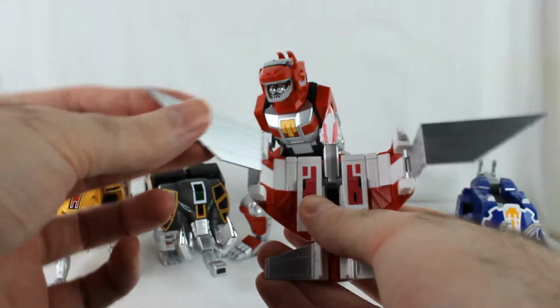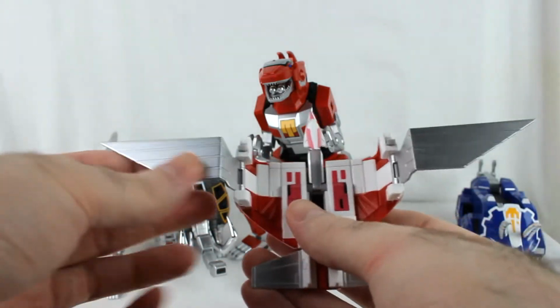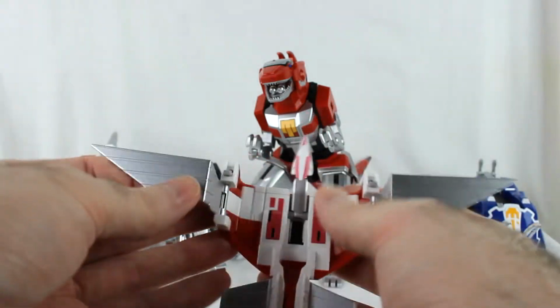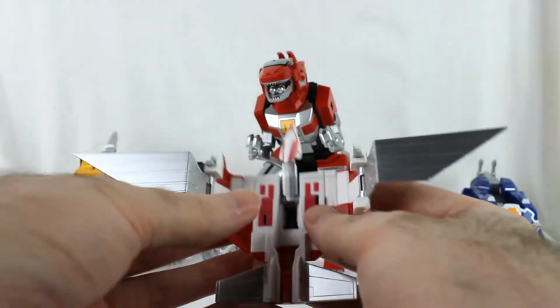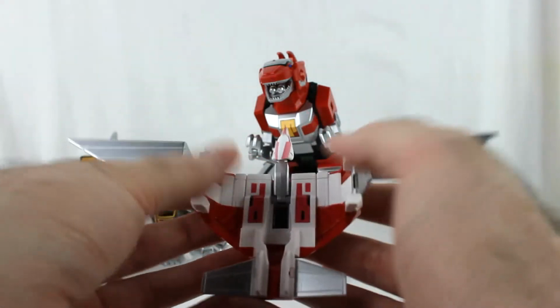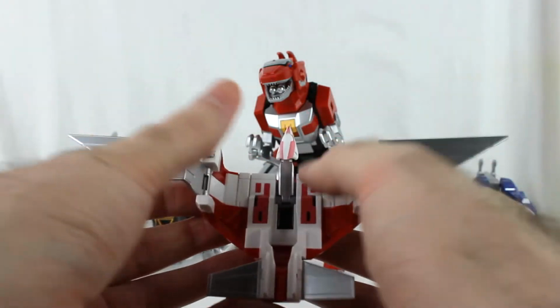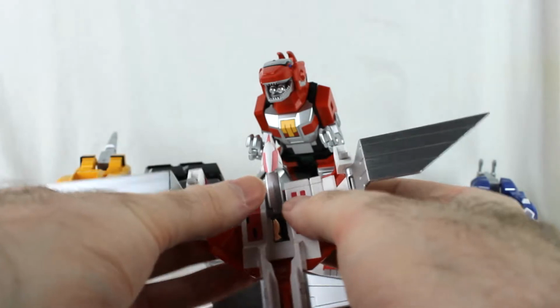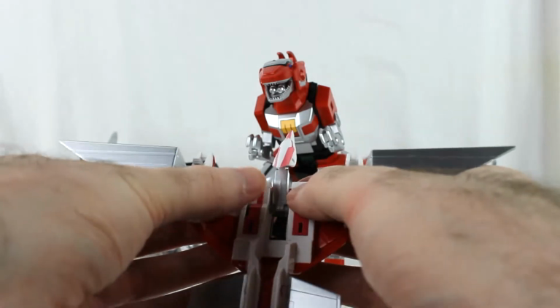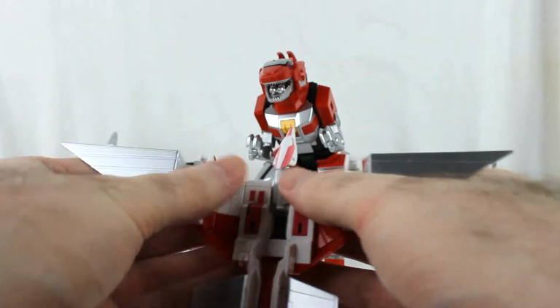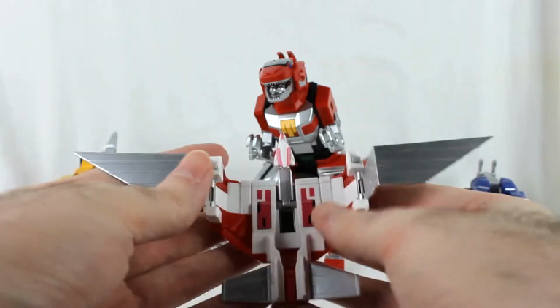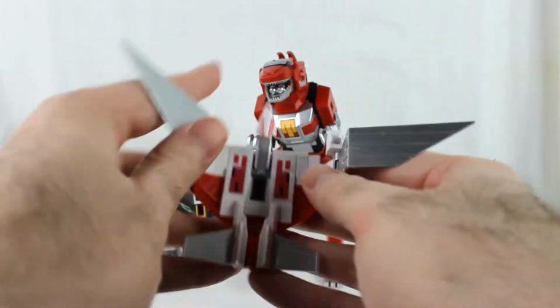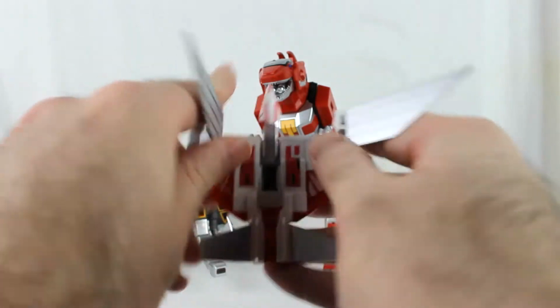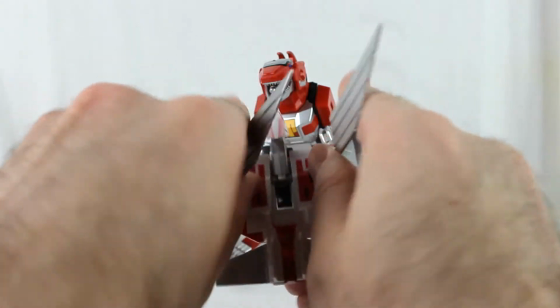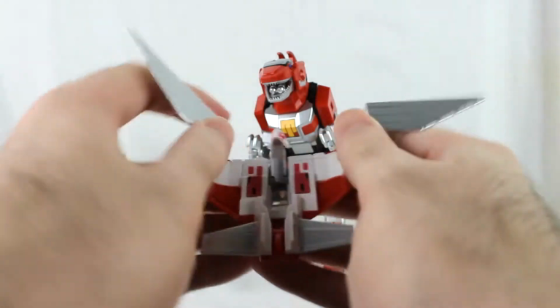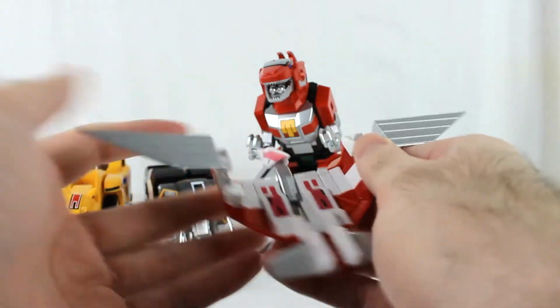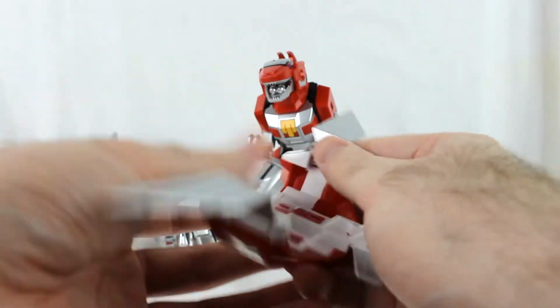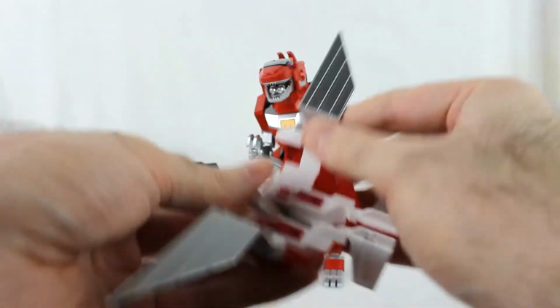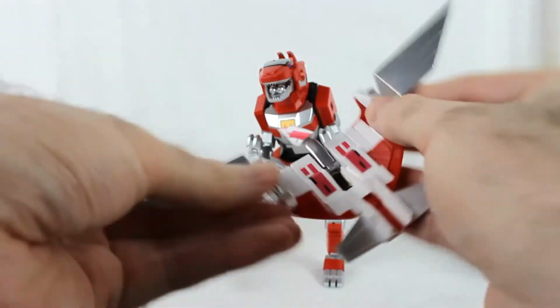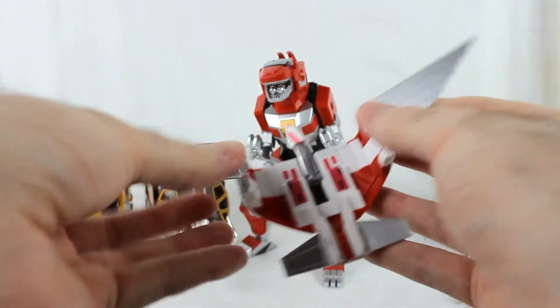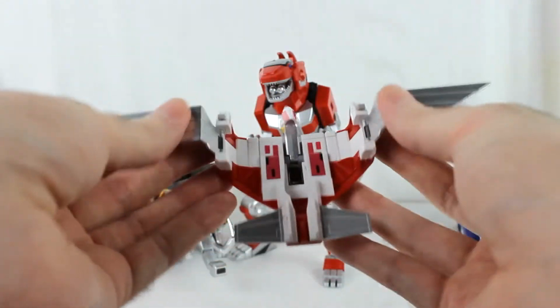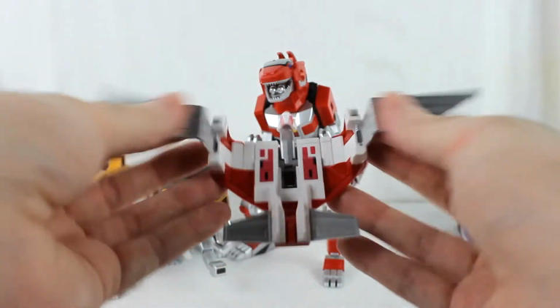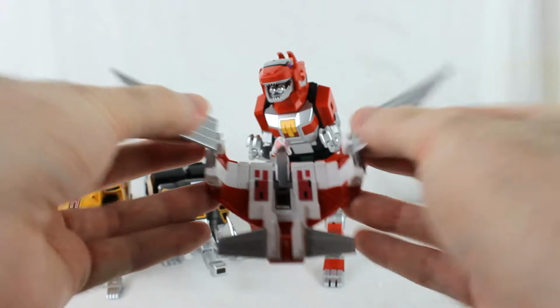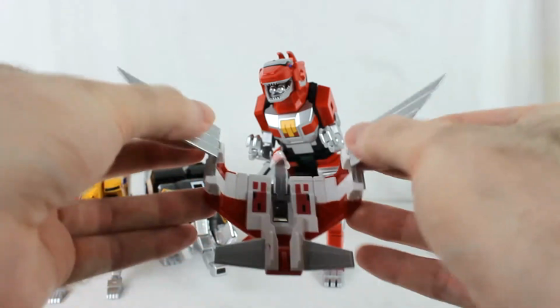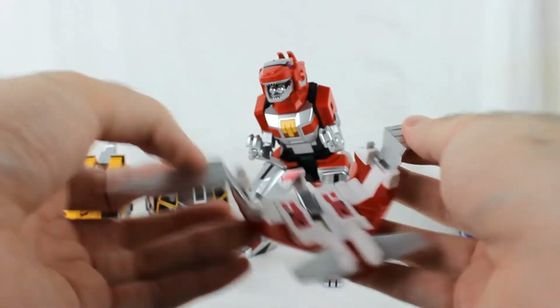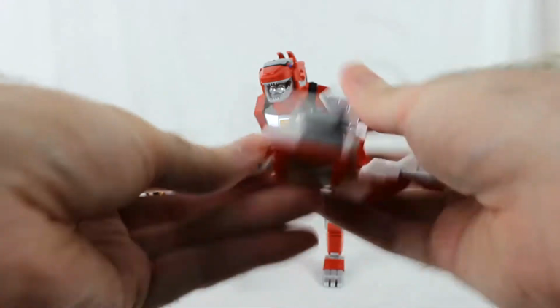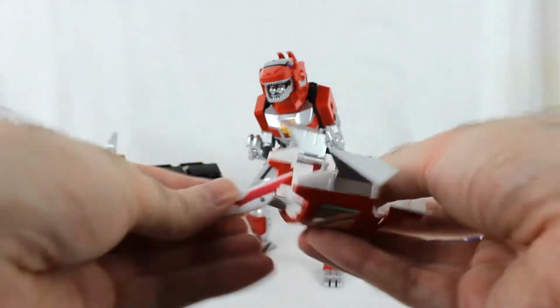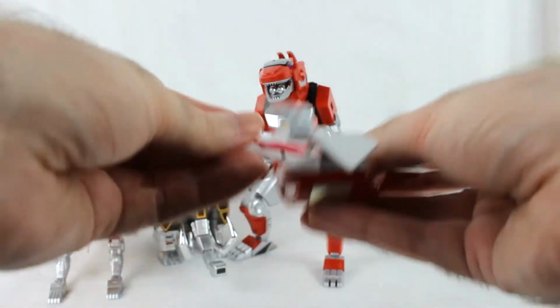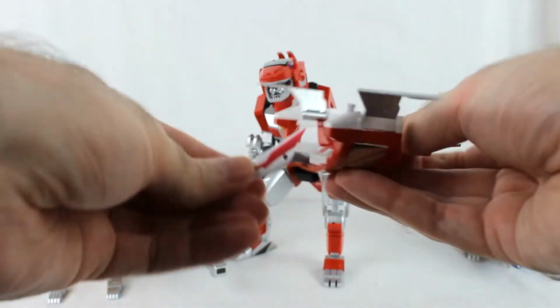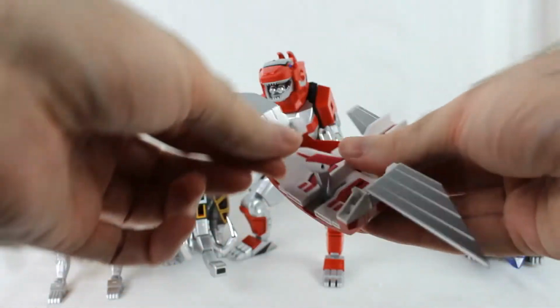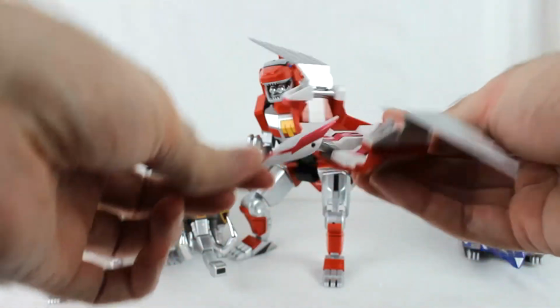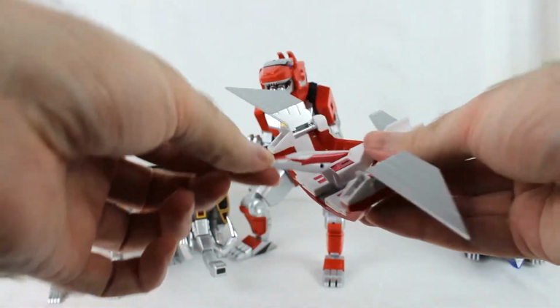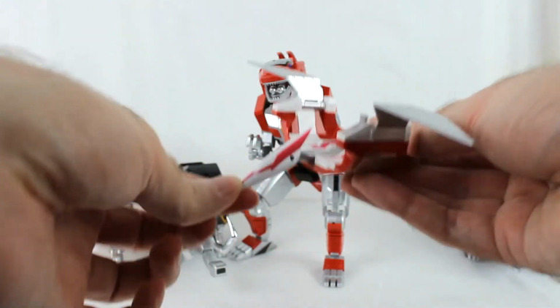These wings, rather than folding and kind of meeting in the middle, they fold over each other now, but it's still flat. The head can still bob up and down with two different joints.